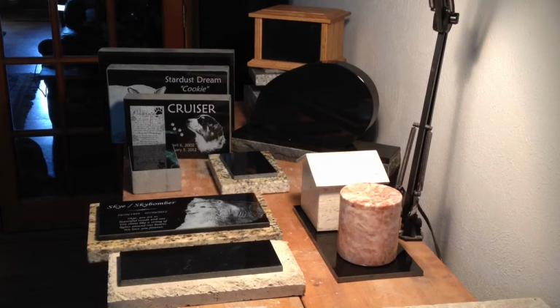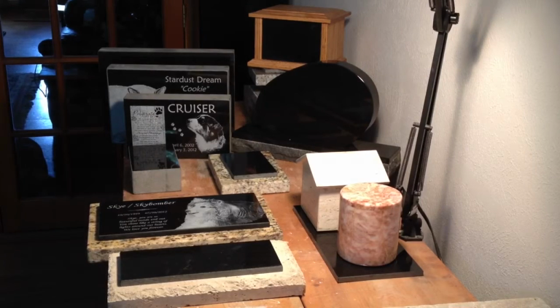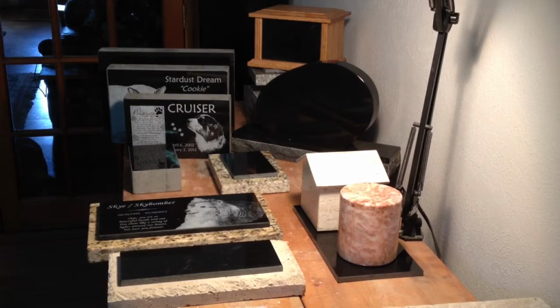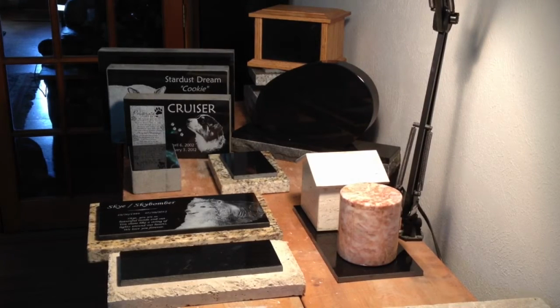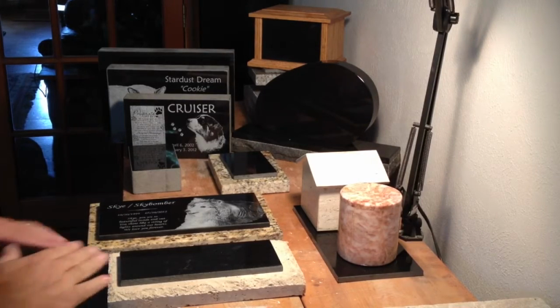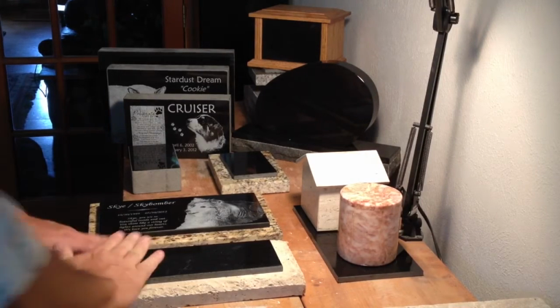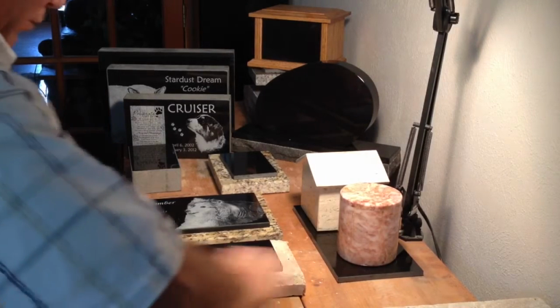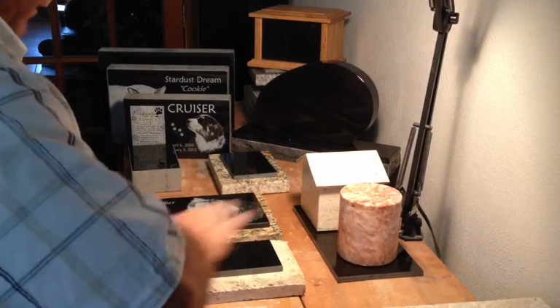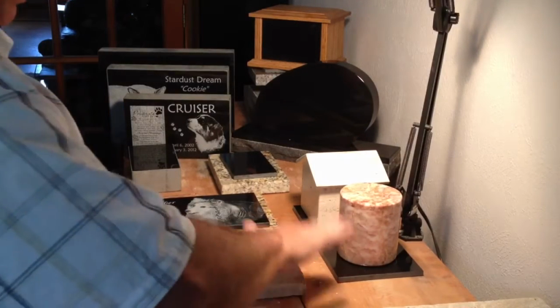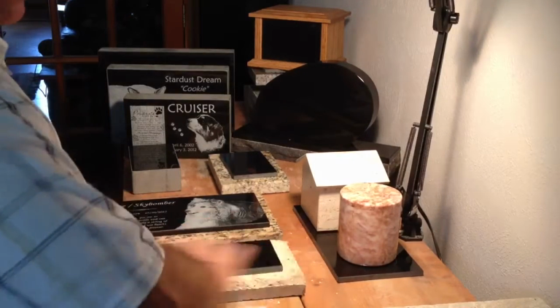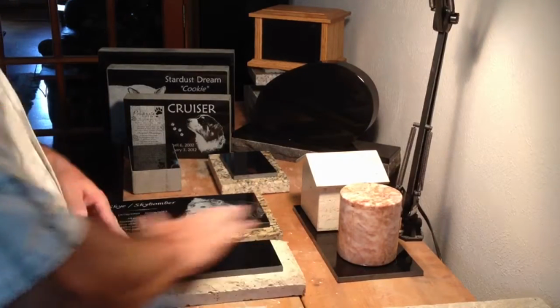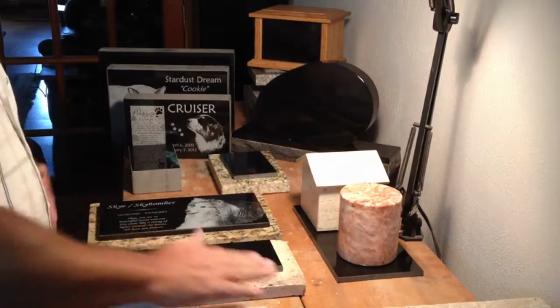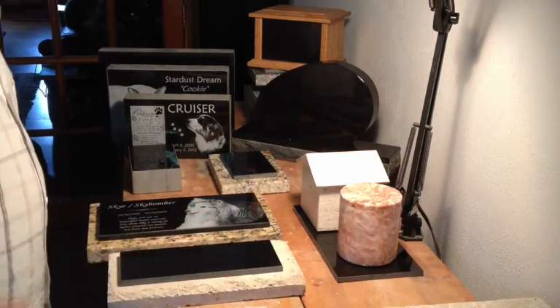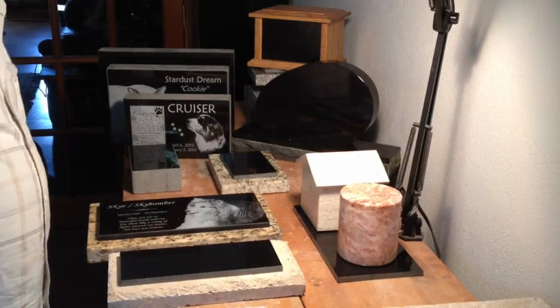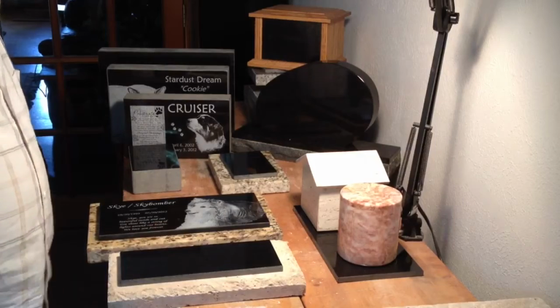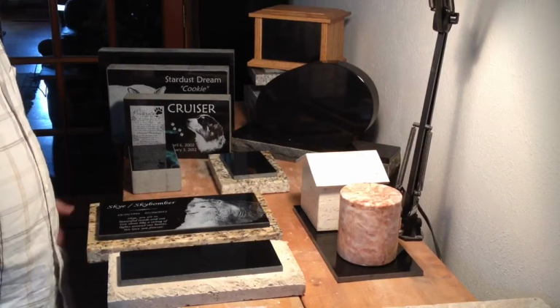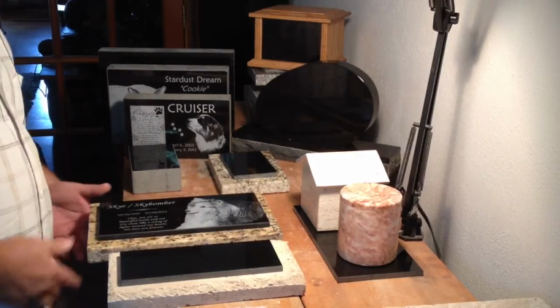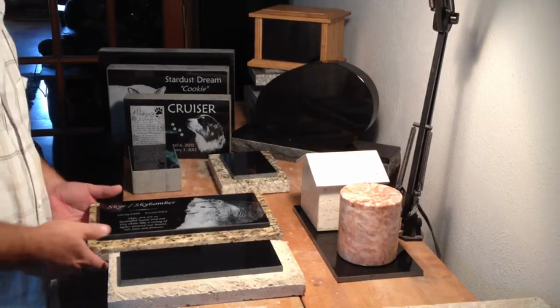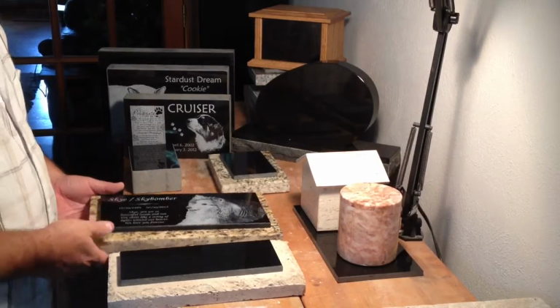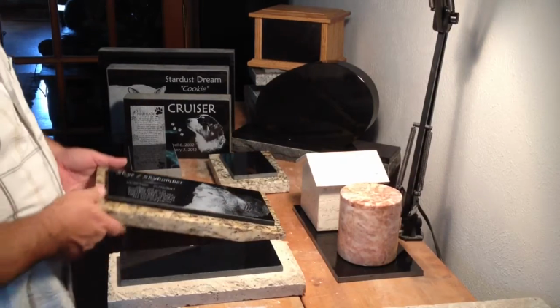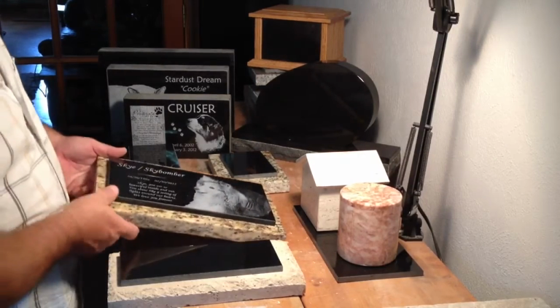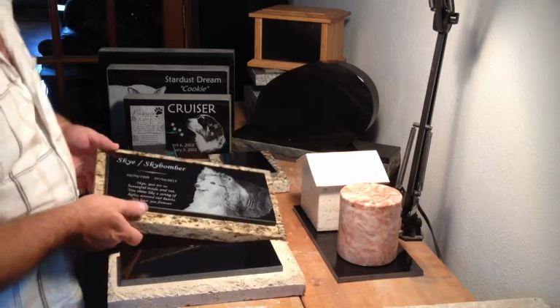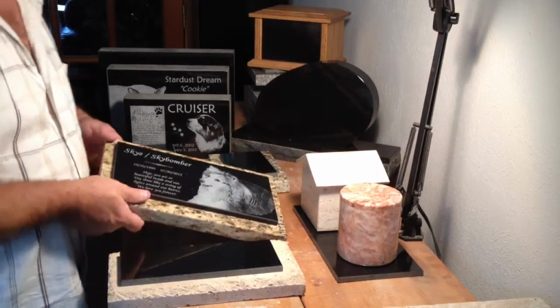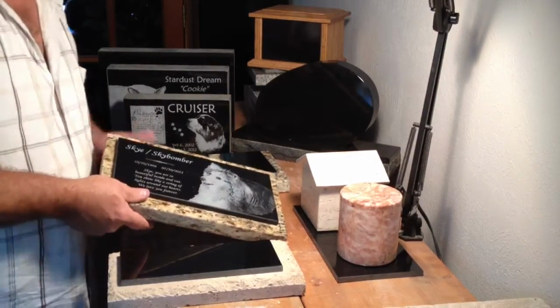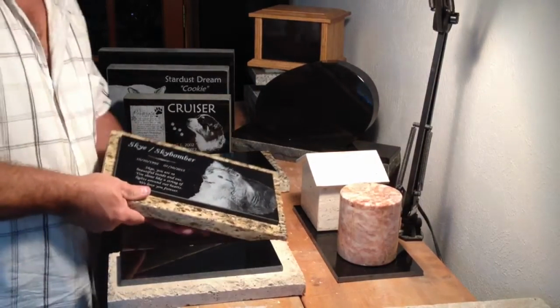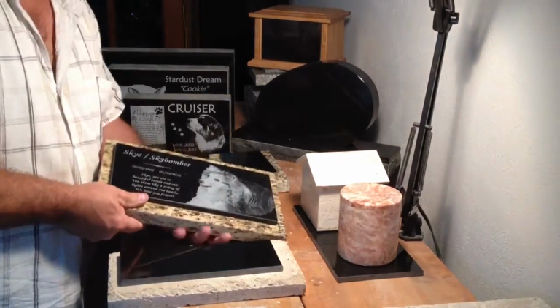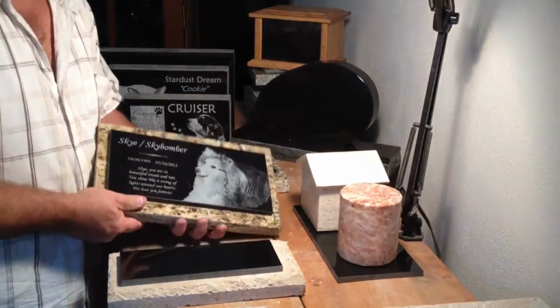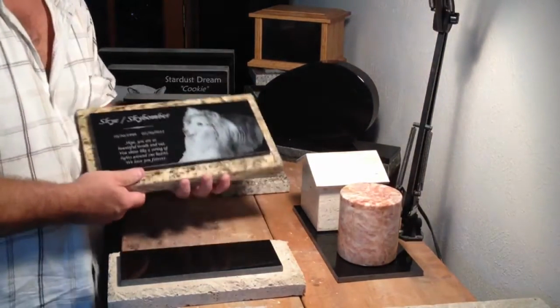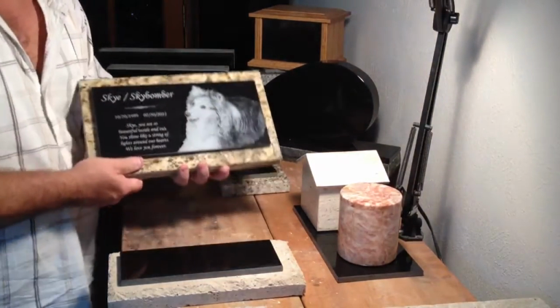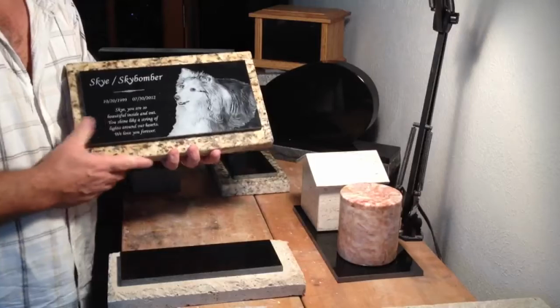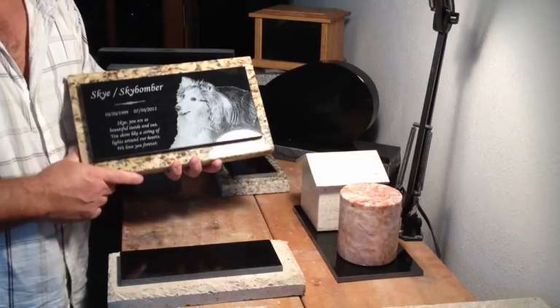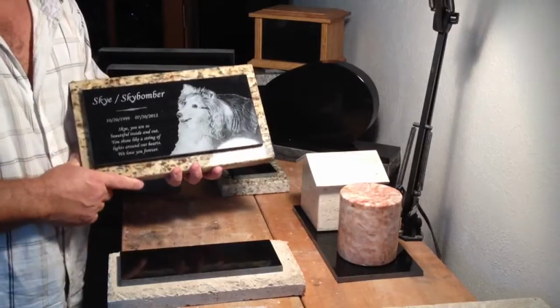Hello everyone, my name is Eric Wolfendale with Stone Art USA. I wanted to take a couple of minutes and show you some of my items.